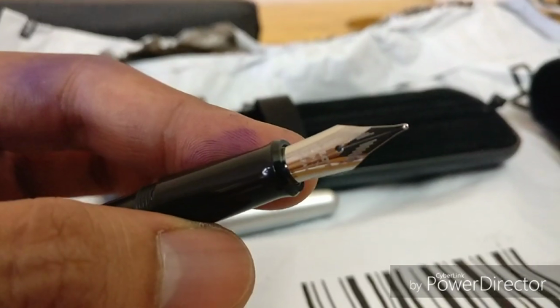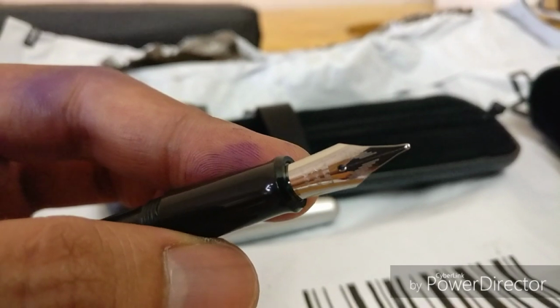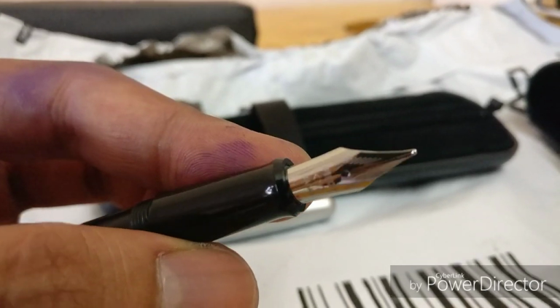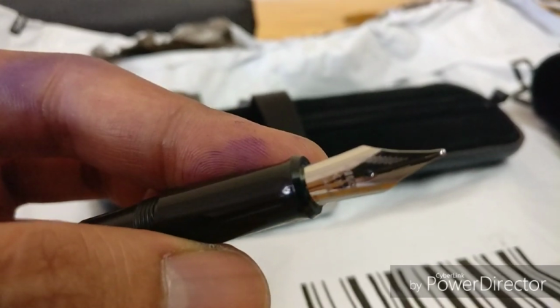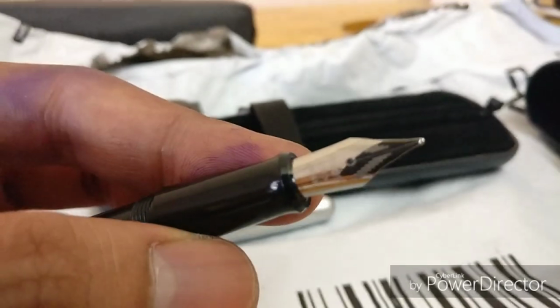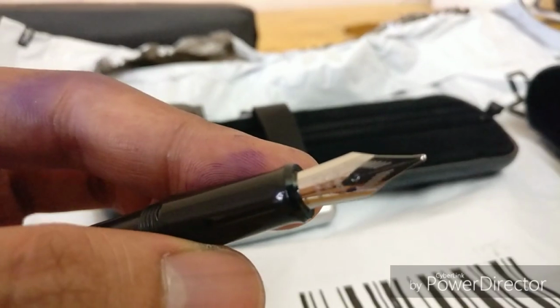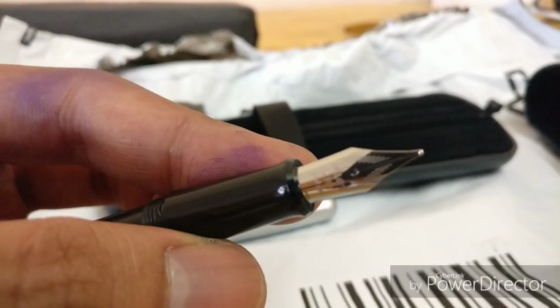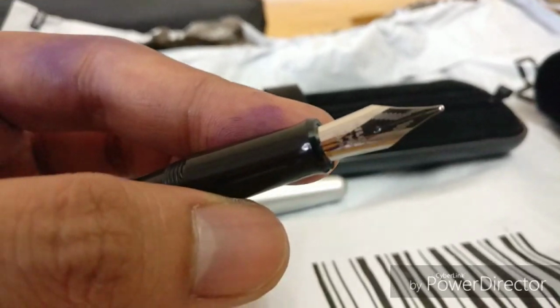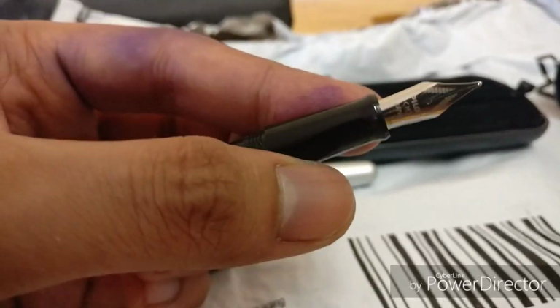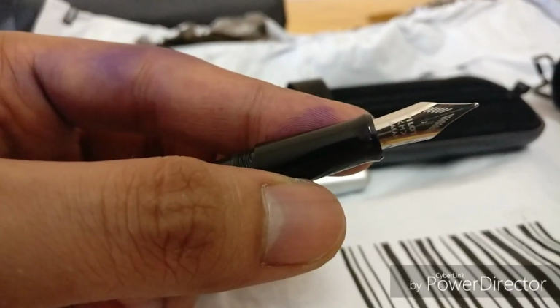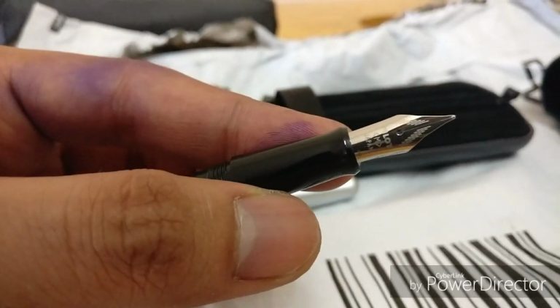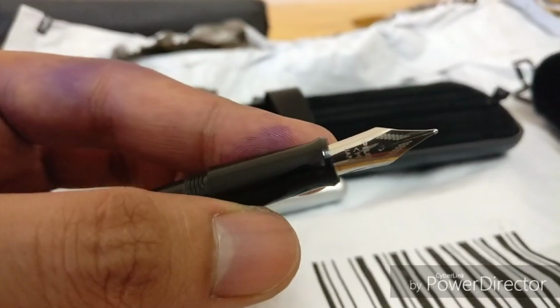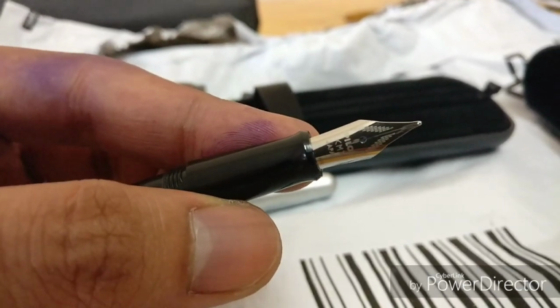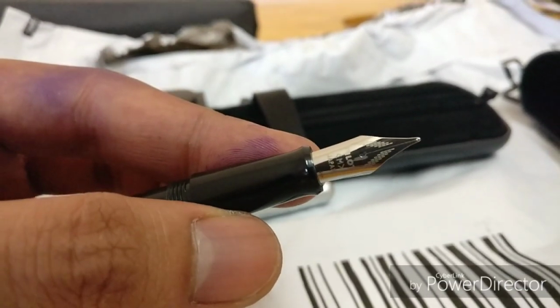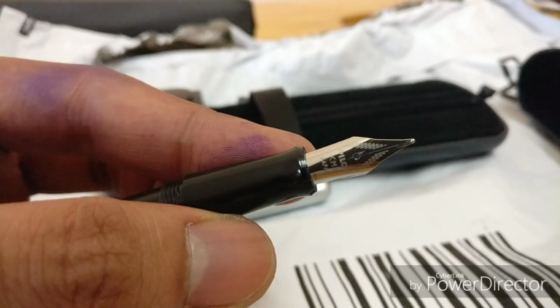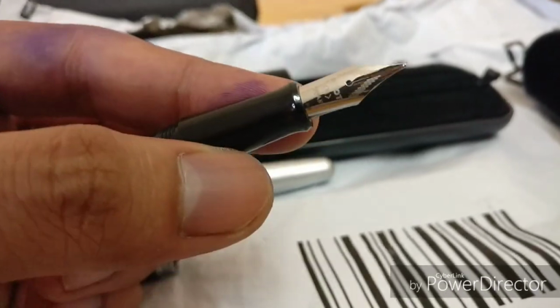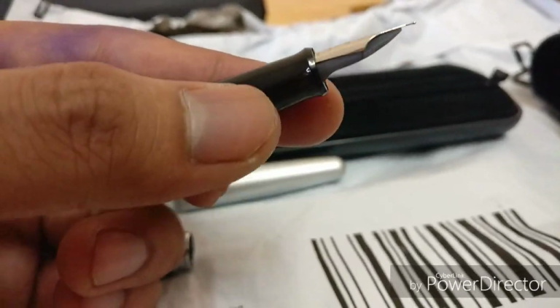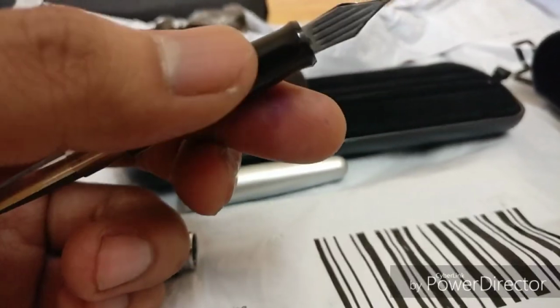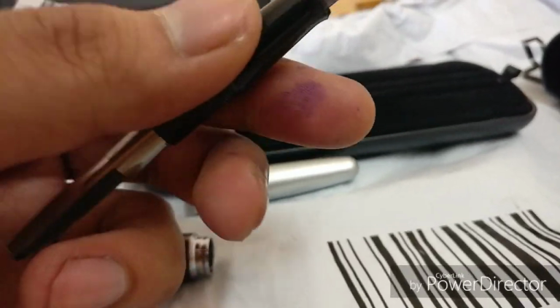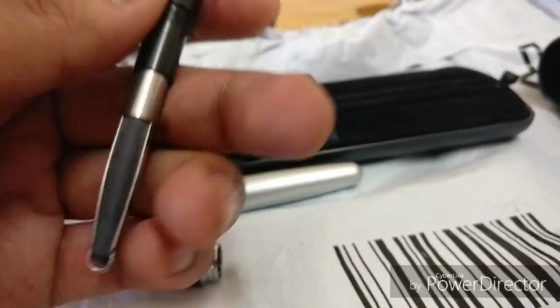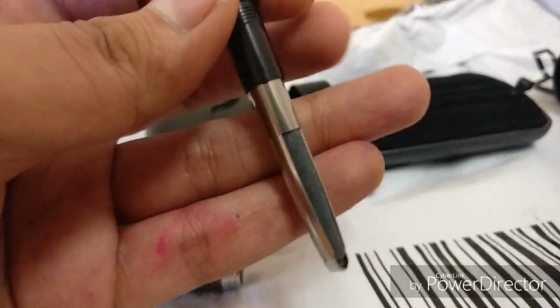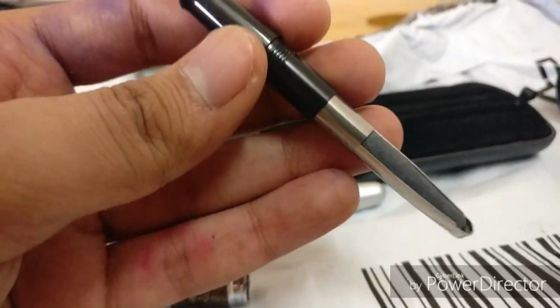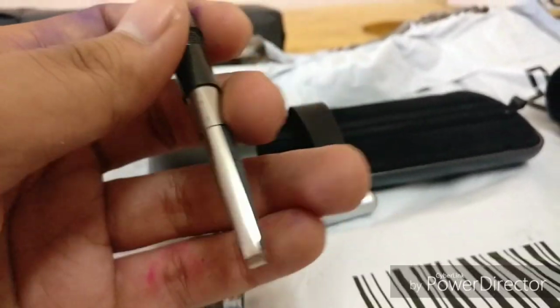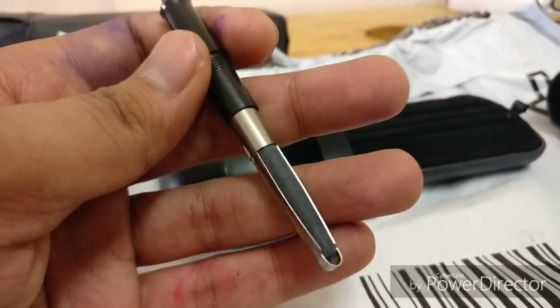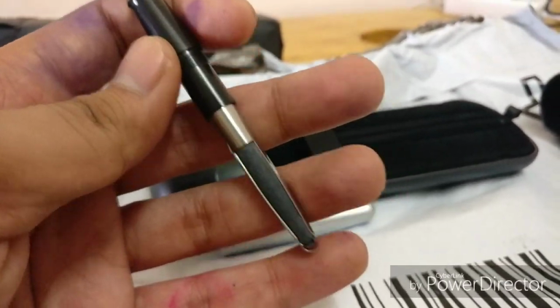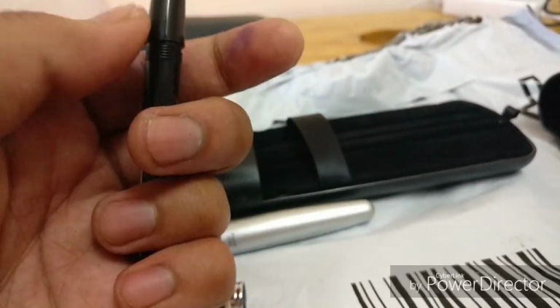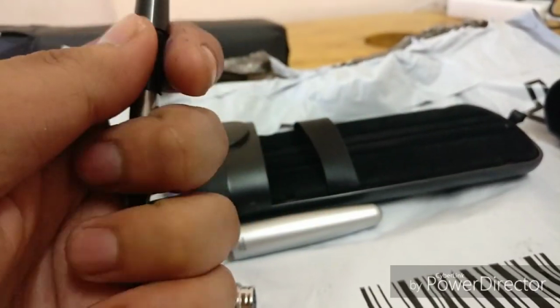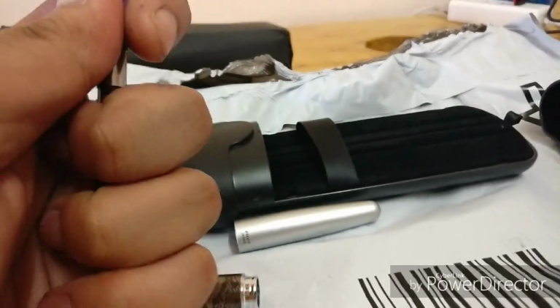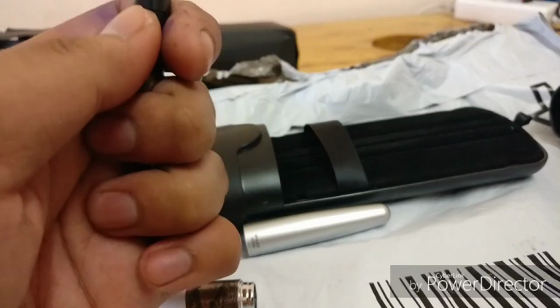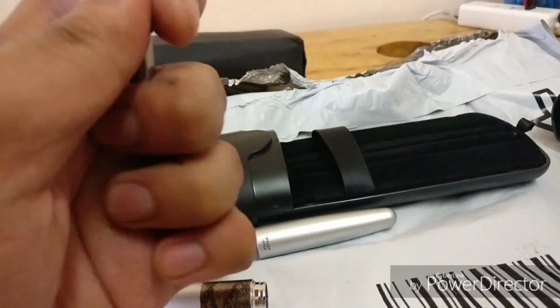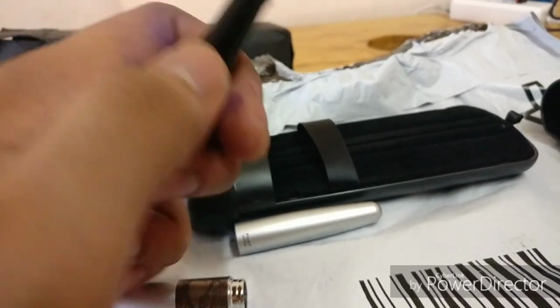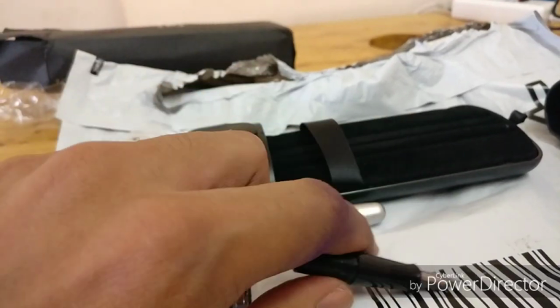Medium nib with a little design on the nib as well. Coming back to the converter, it is a squeeze-type converter.